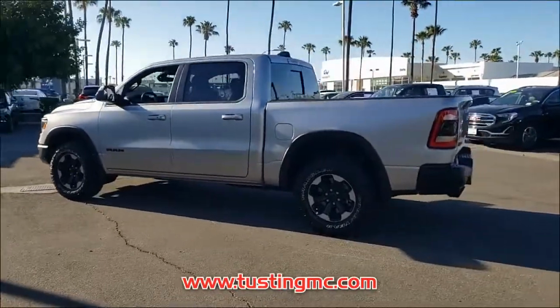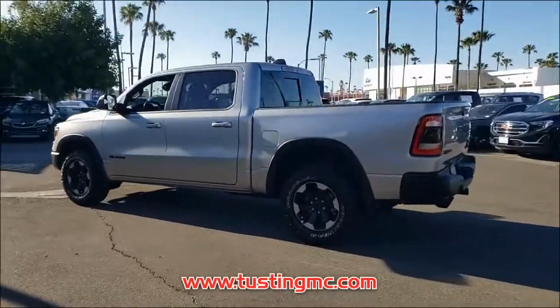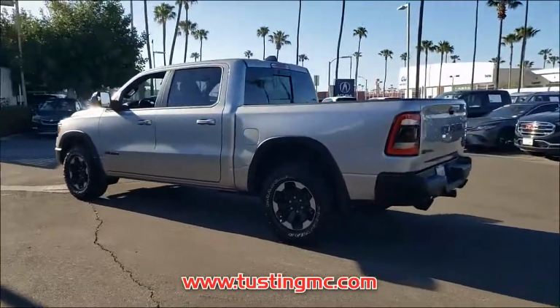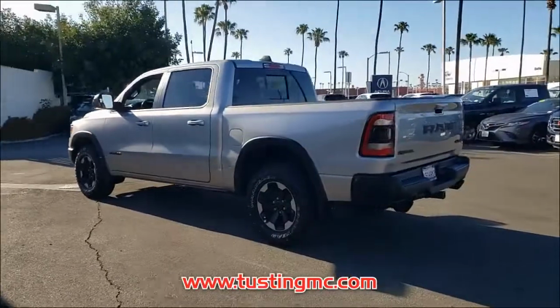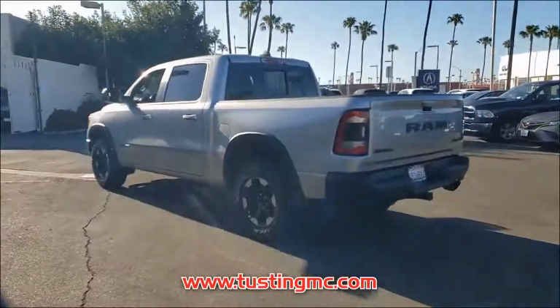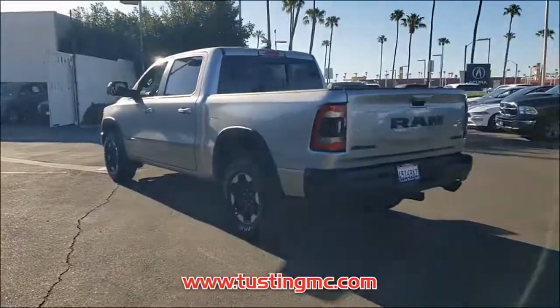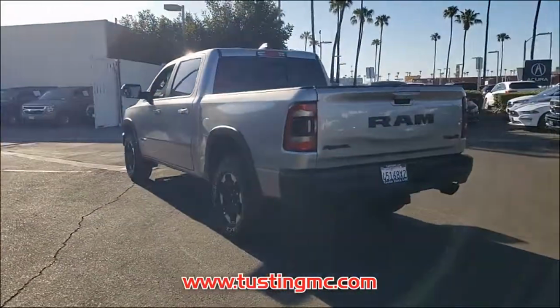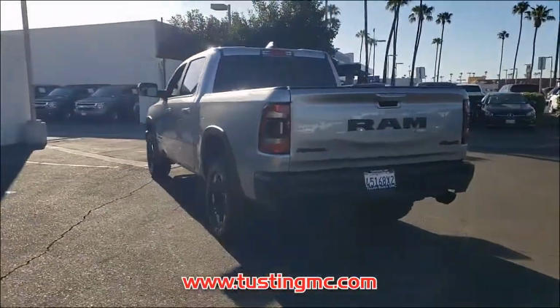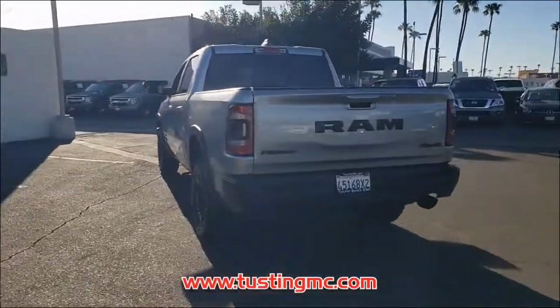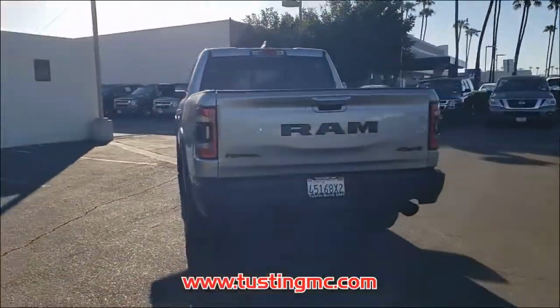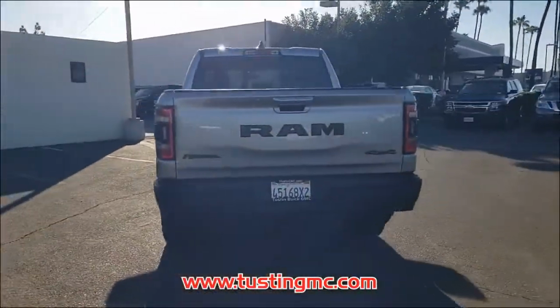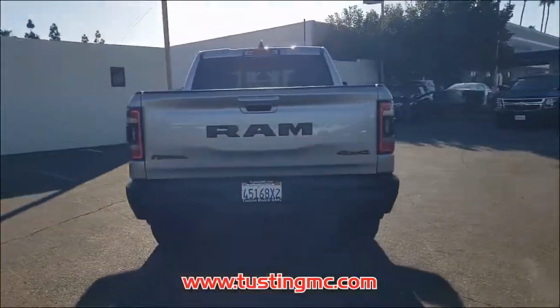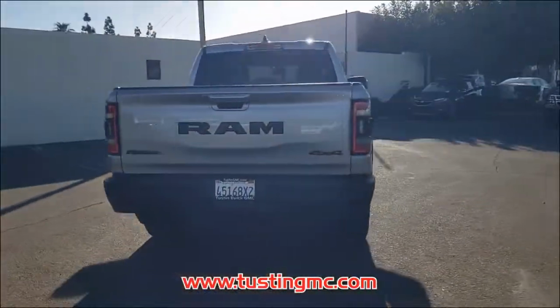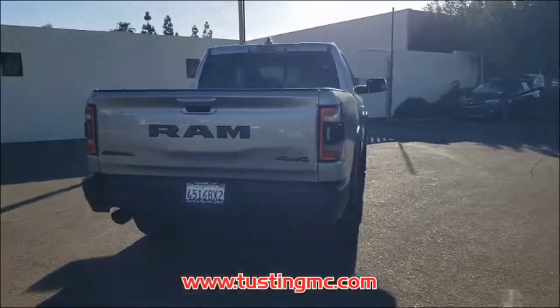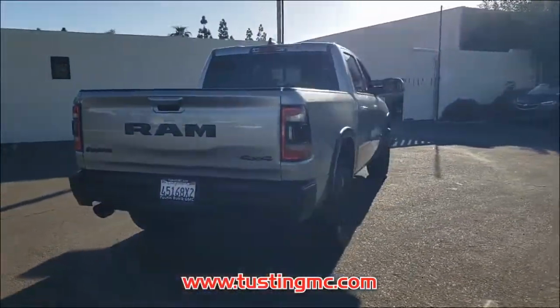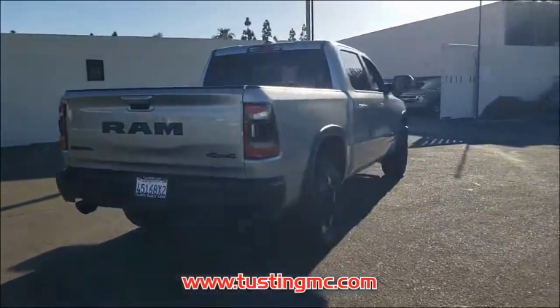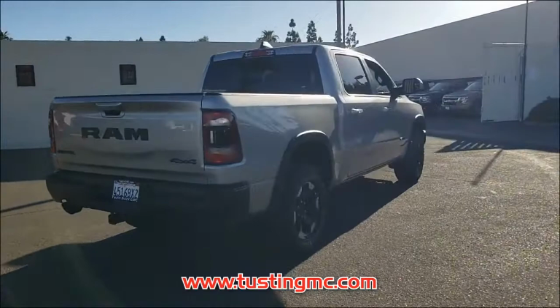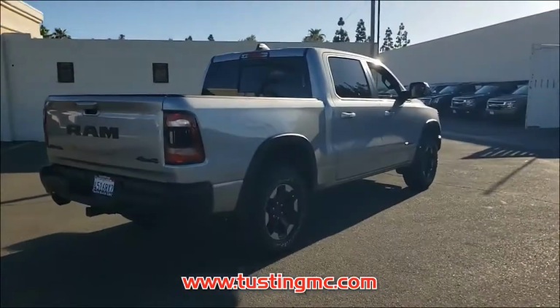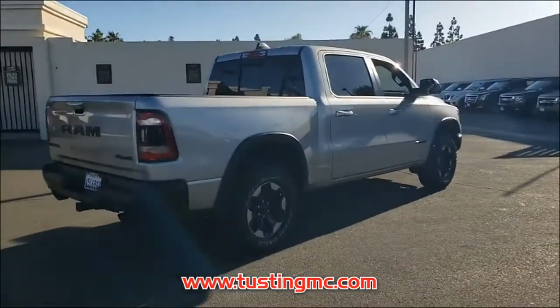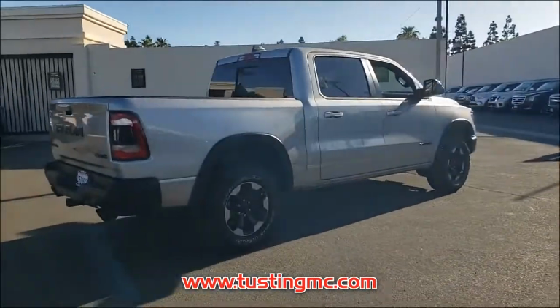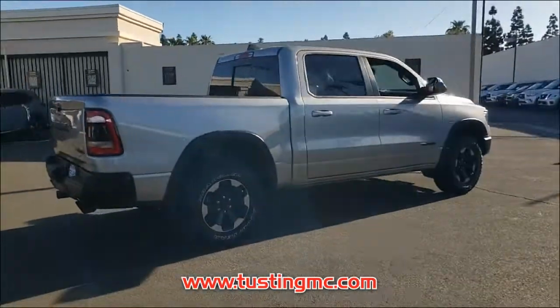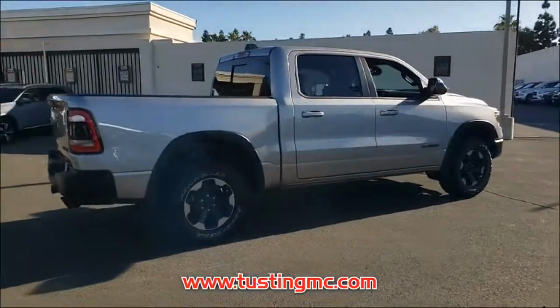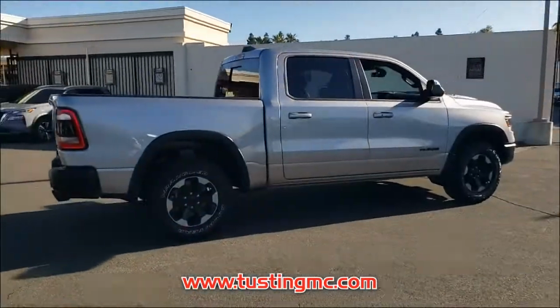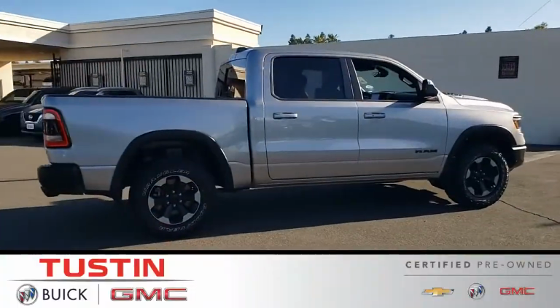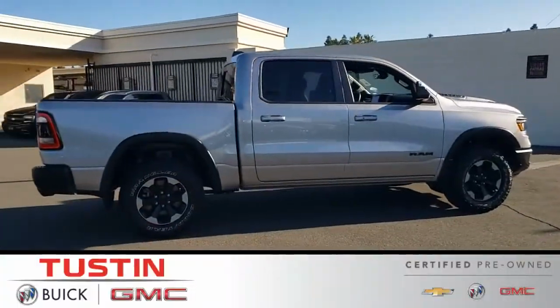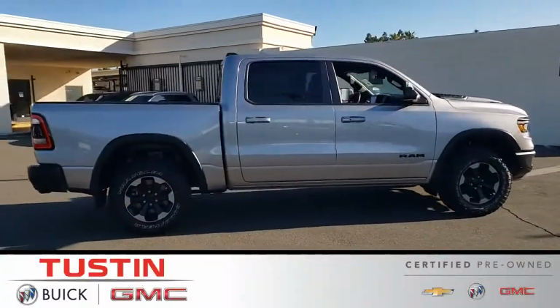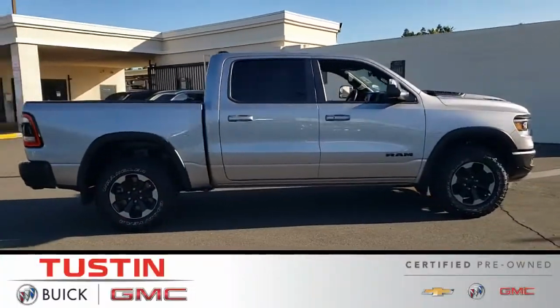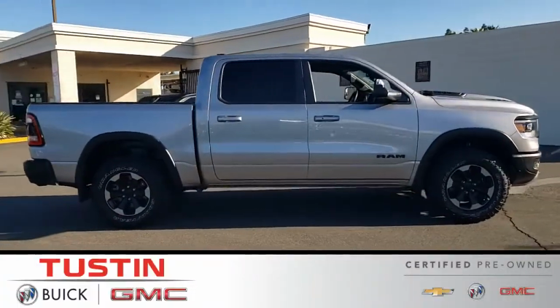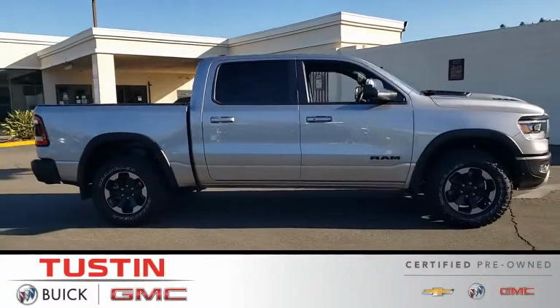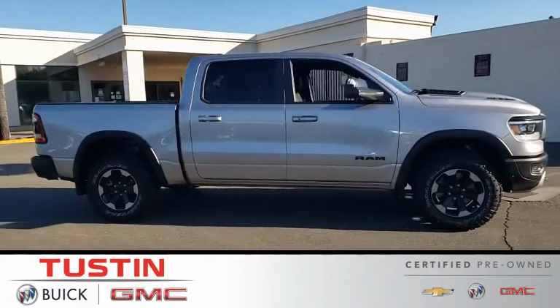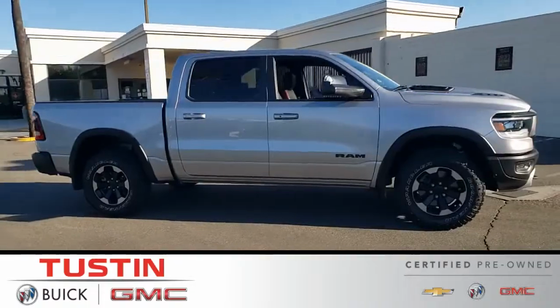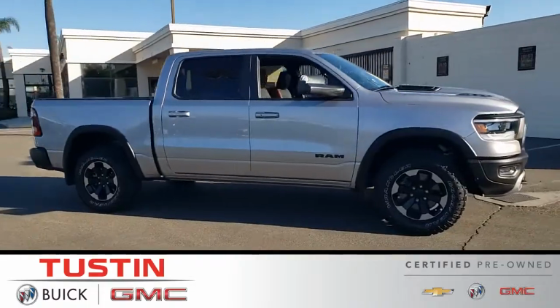Call us today or come in for a test drive and see for yourself. This 1500 has only 18,714 miles of gentle driving, leaving you with plenty of worry-free driving ahead.